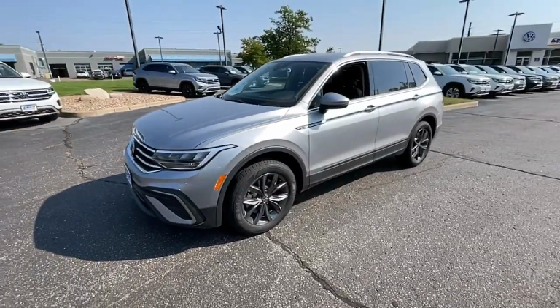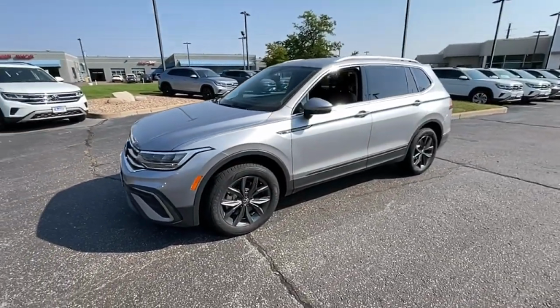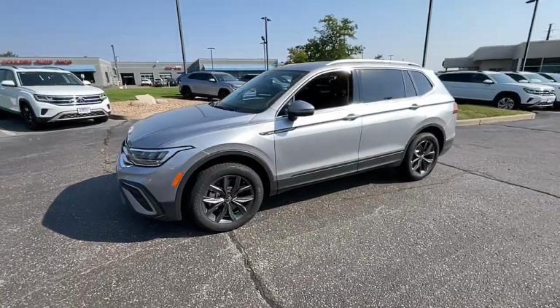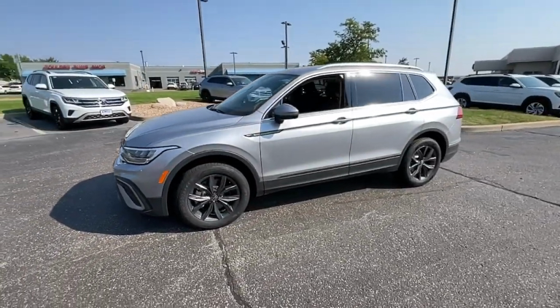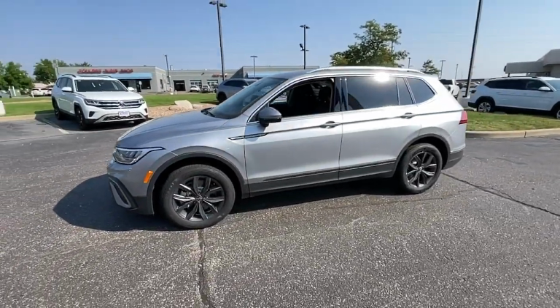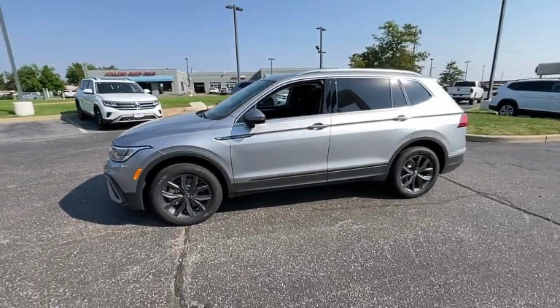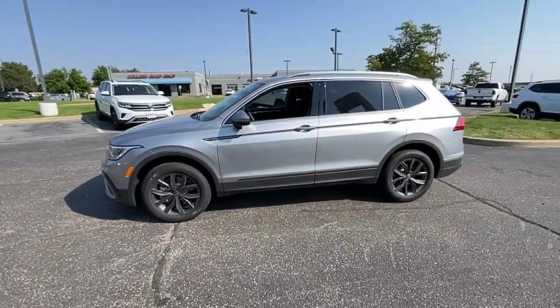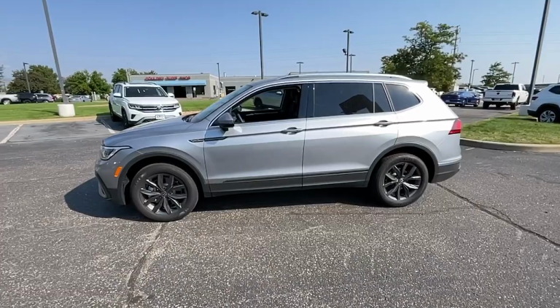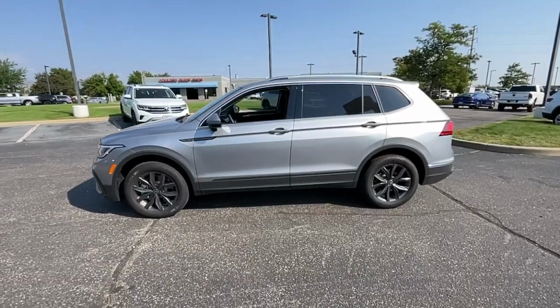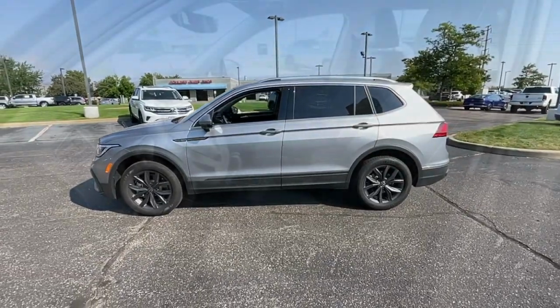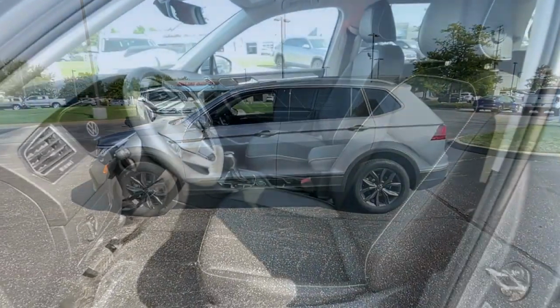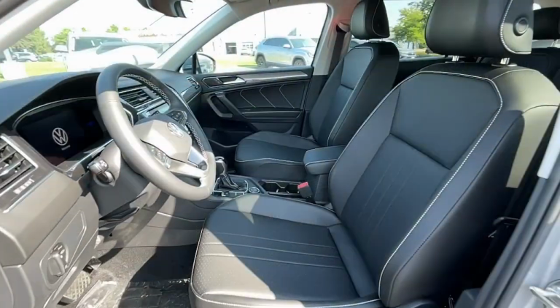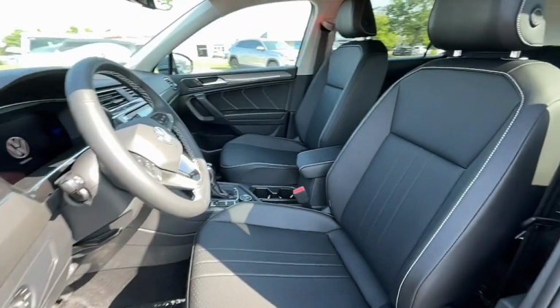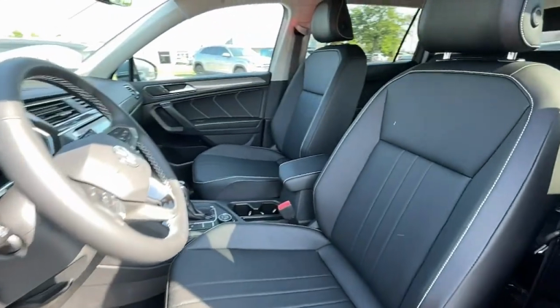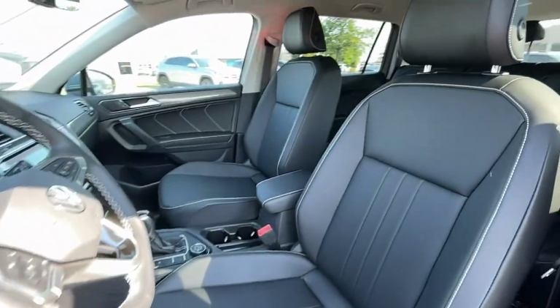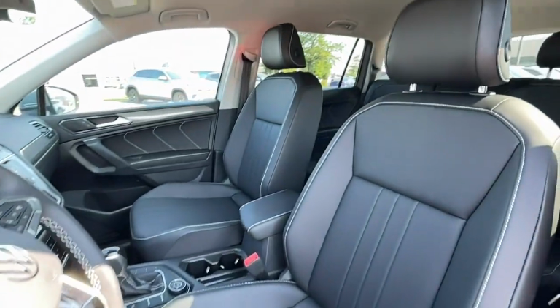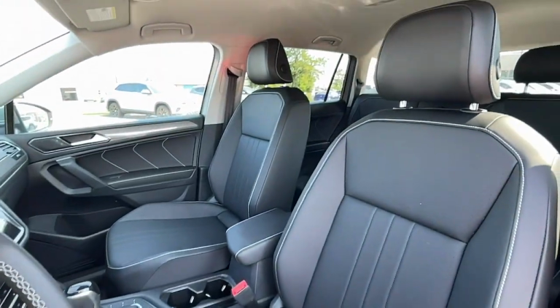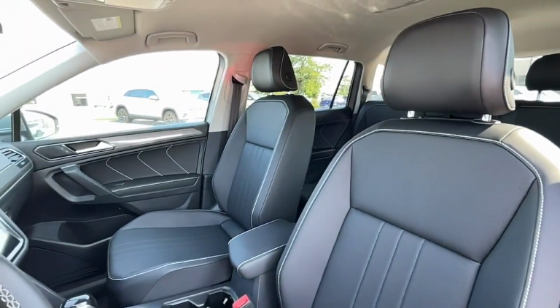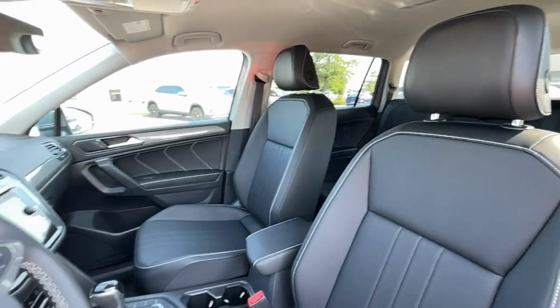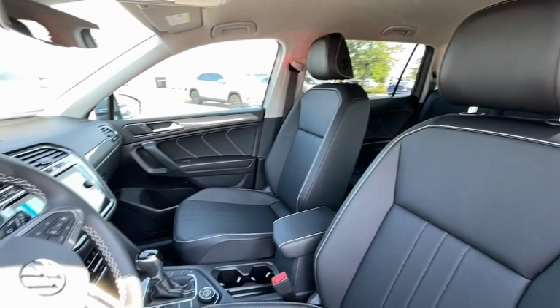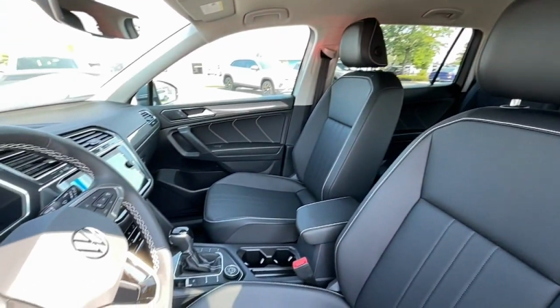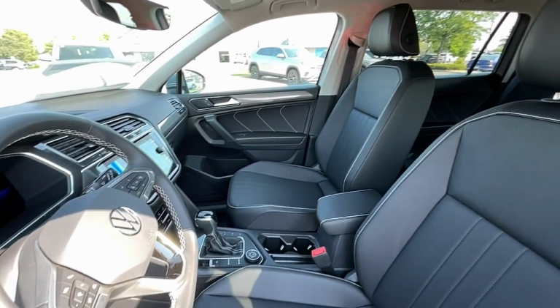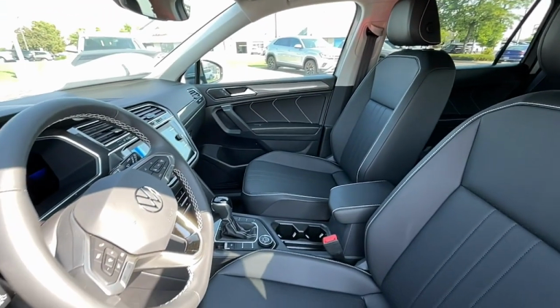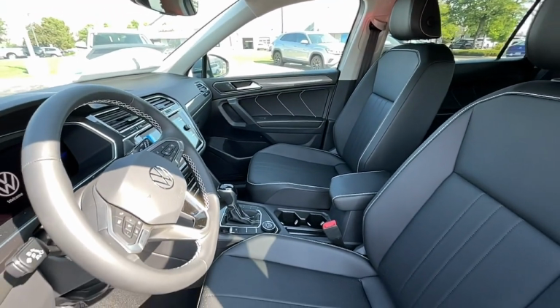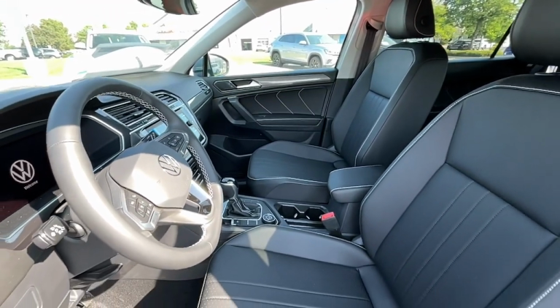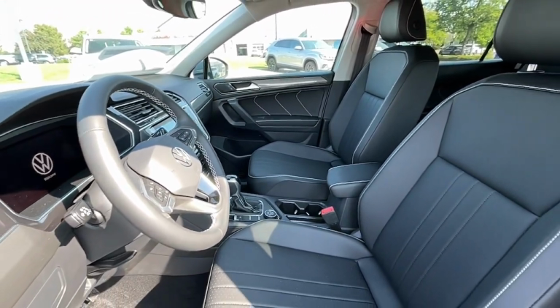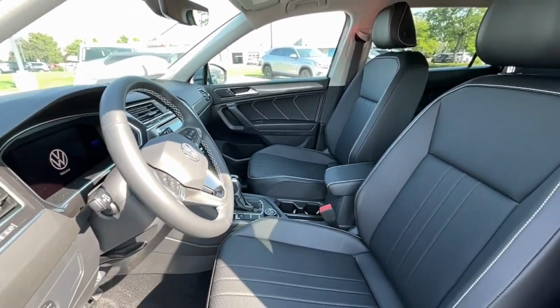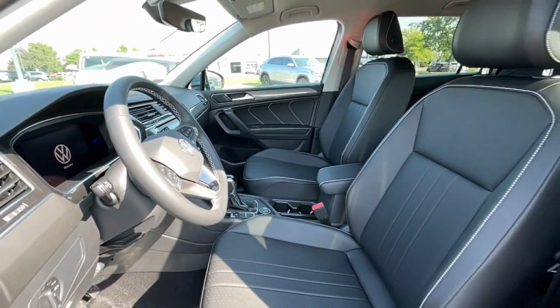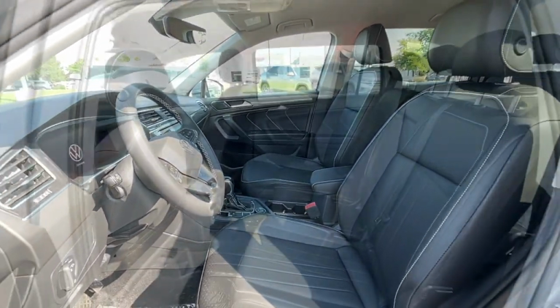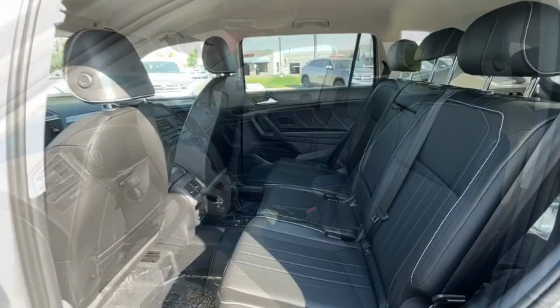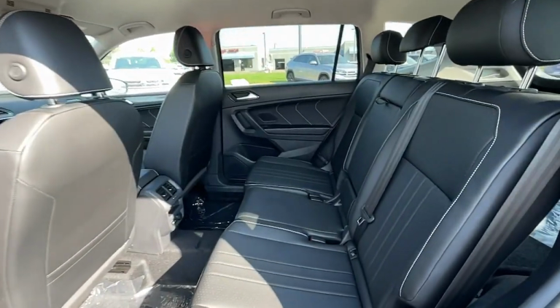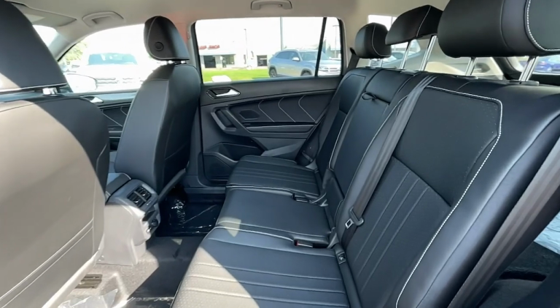Keyless entry, power lift gate, satellite radio, aluminum wheels, heated front seat, electronic stability control, dual zone AC, power driver seat, traction control, intermittent wipers.